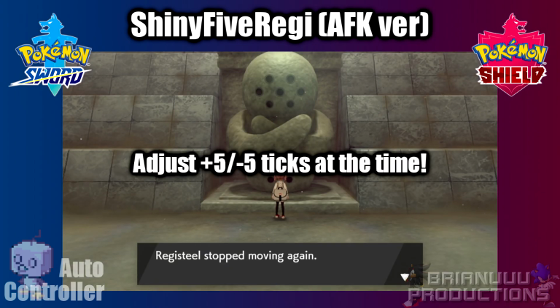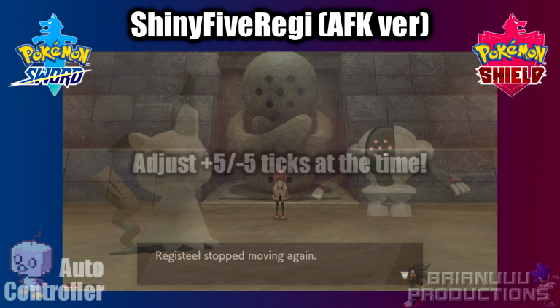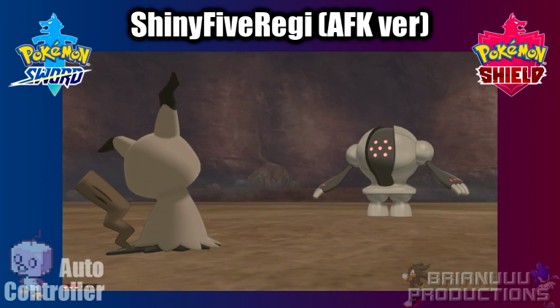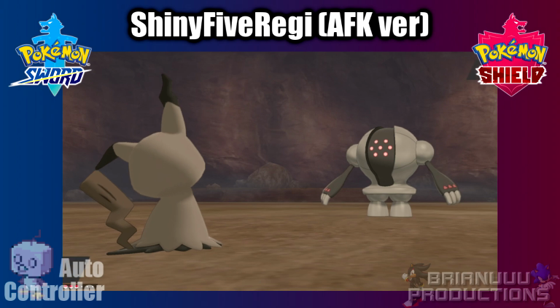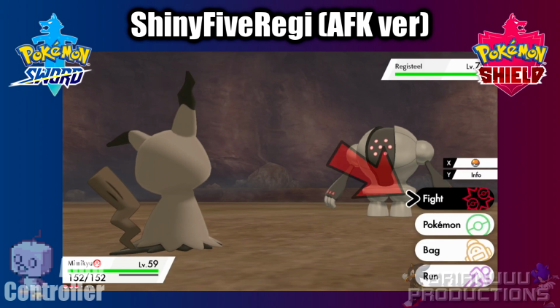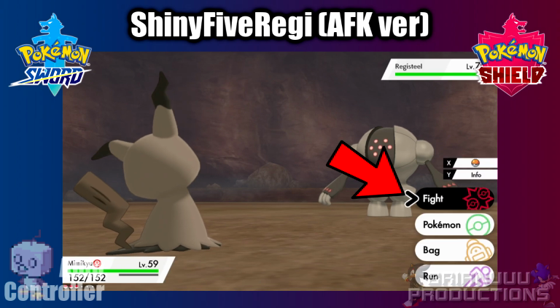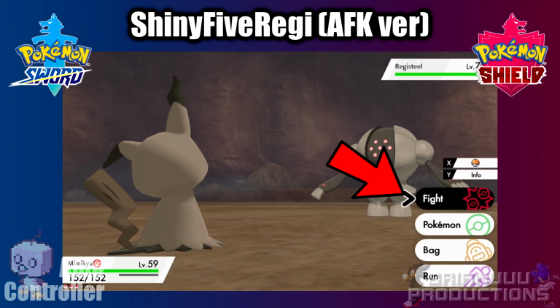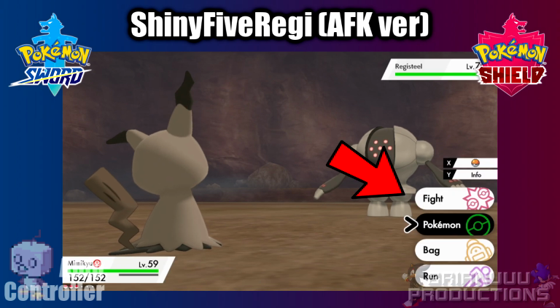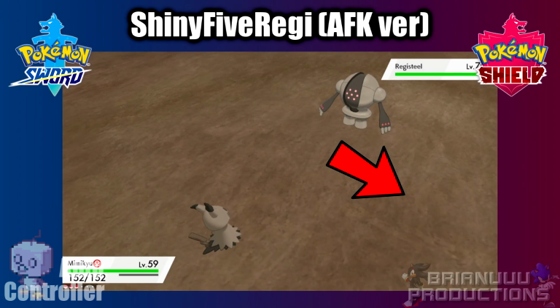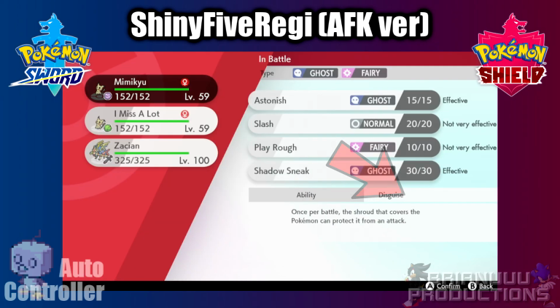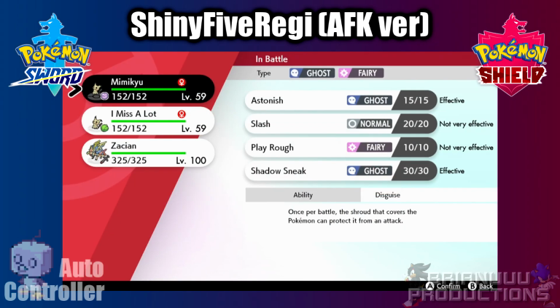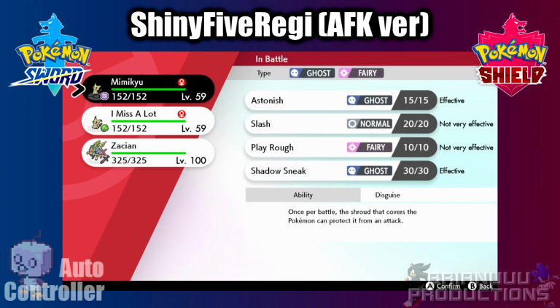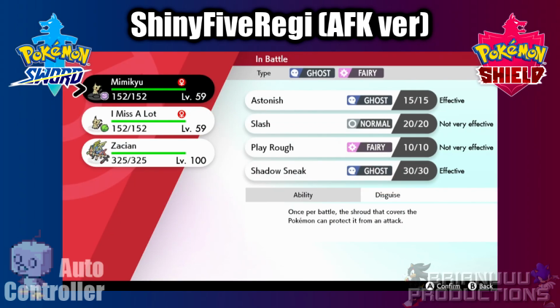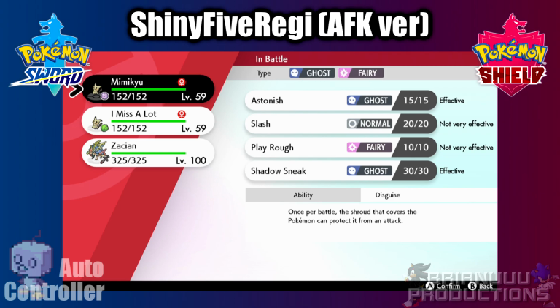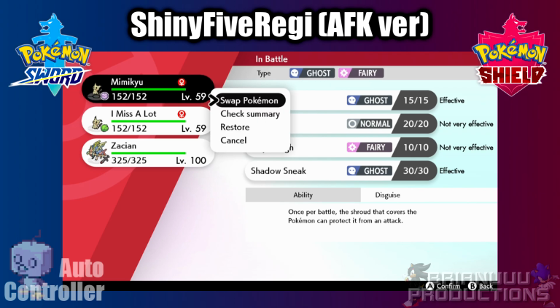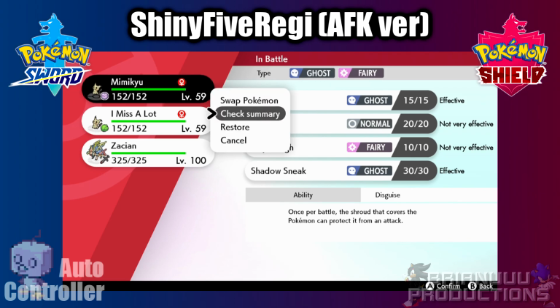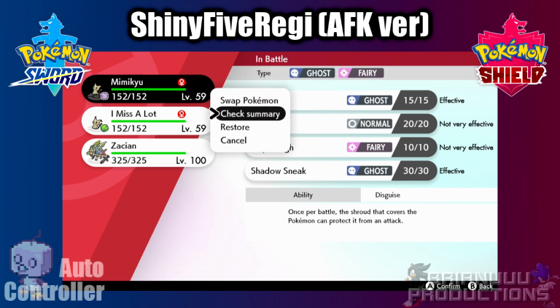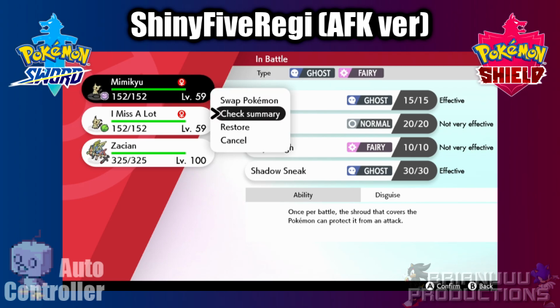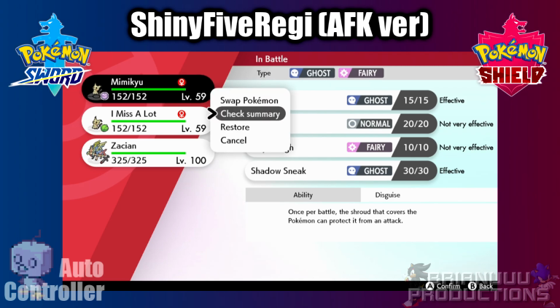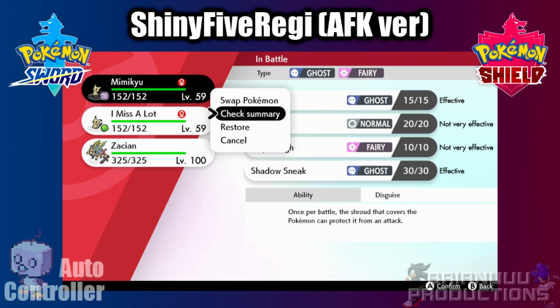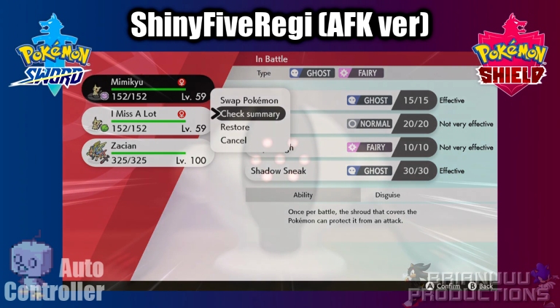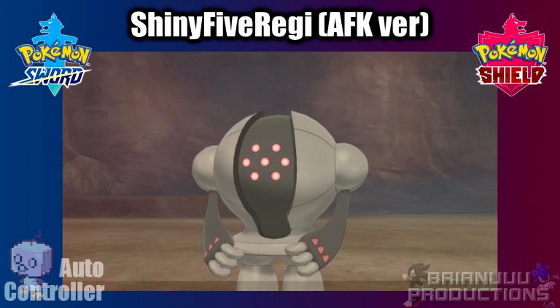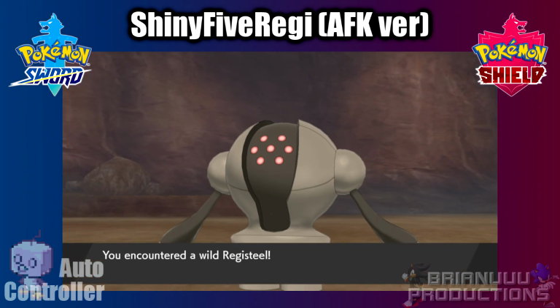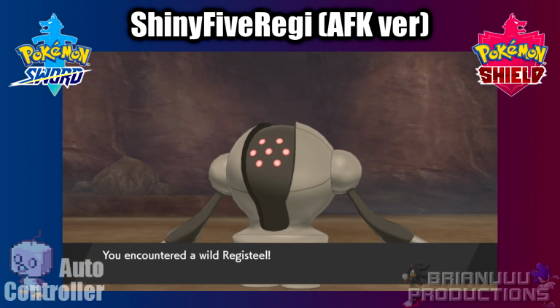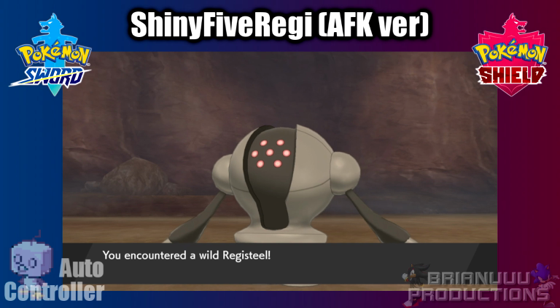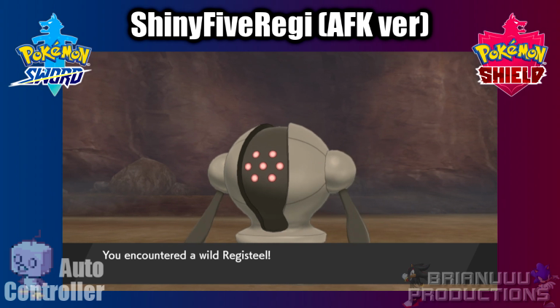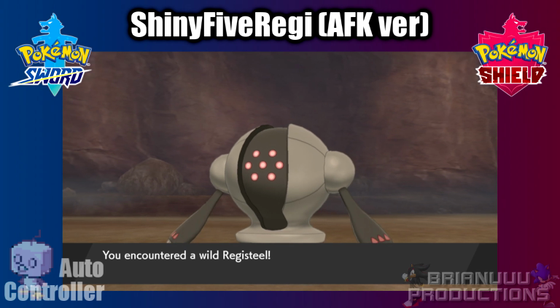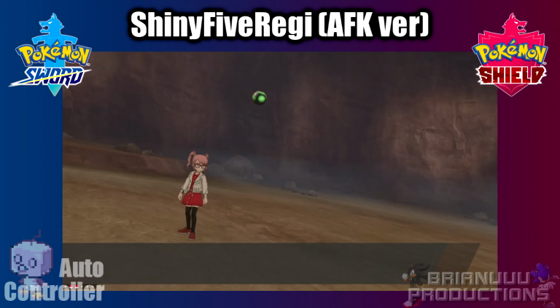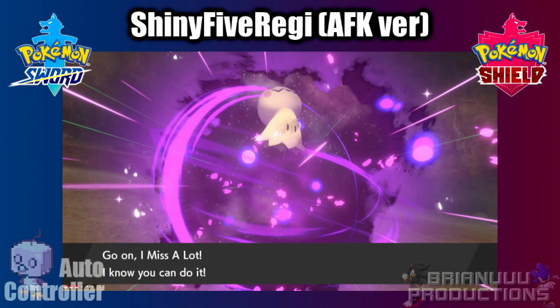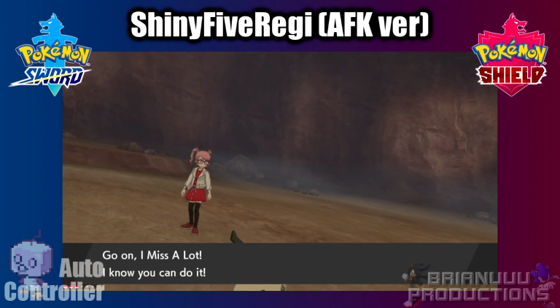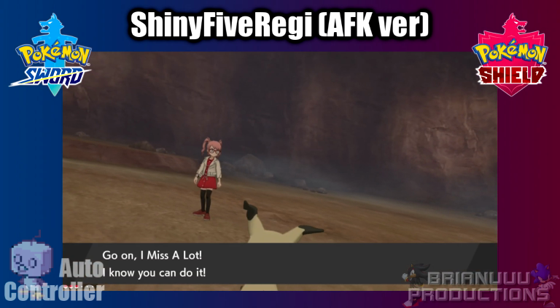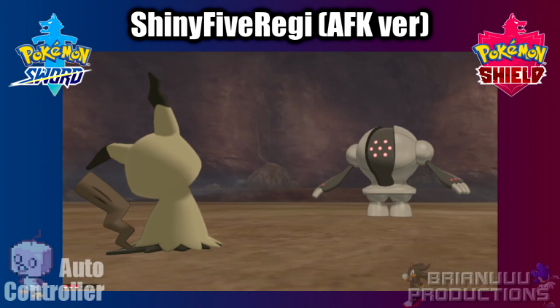When you go into the battle, if you don't see the 2 presses happen or the cursor goes to the Pokemon button, that means the ticks are too low — the program thinks the Pokemon is Shiny. If the 2 down presses happen over 1.5 to 2 seconds after the UI shows up, the ticks are too high.